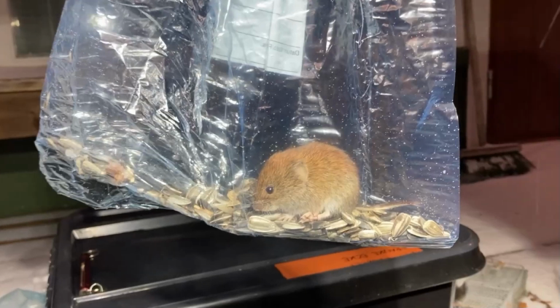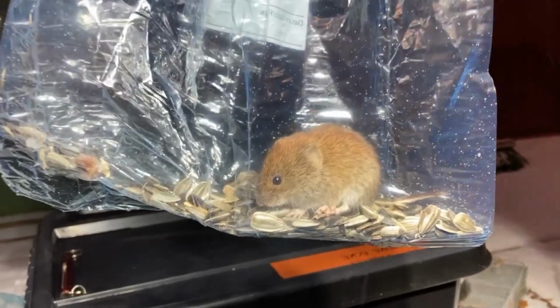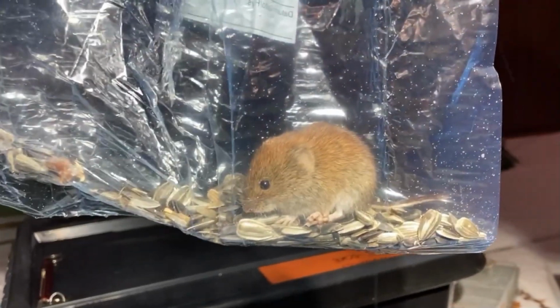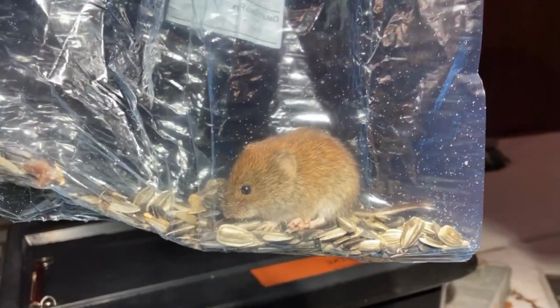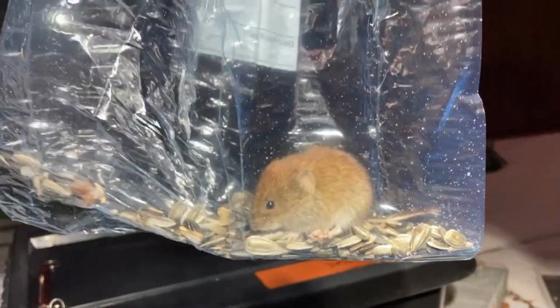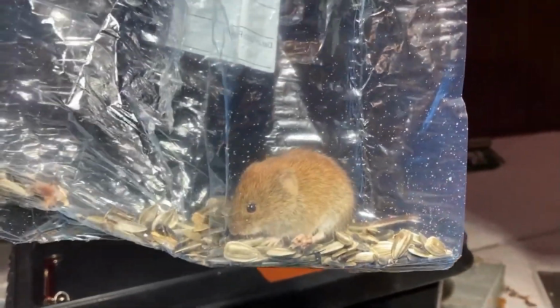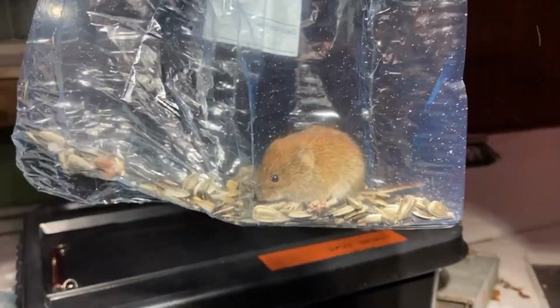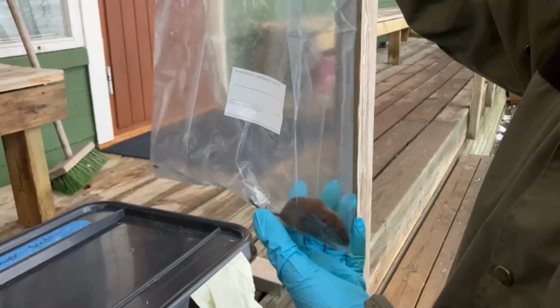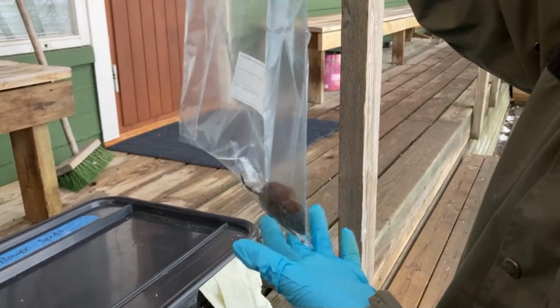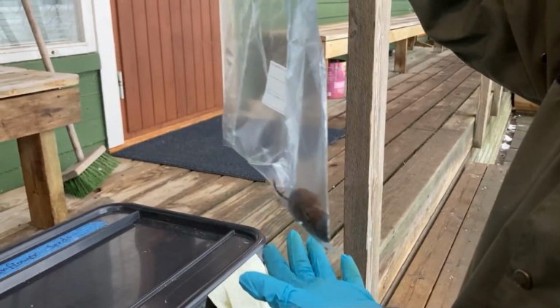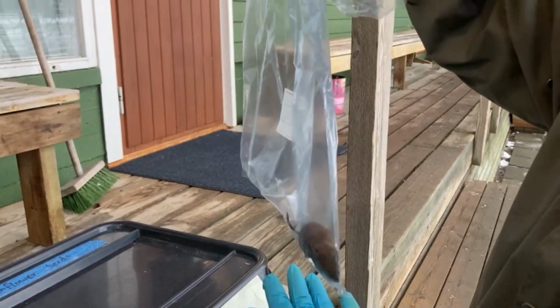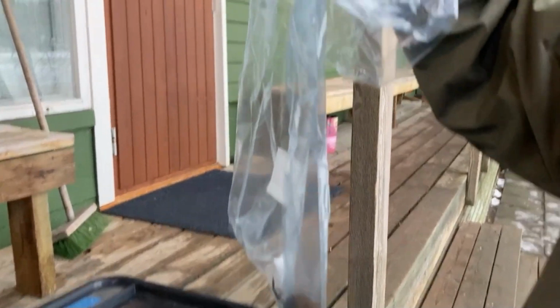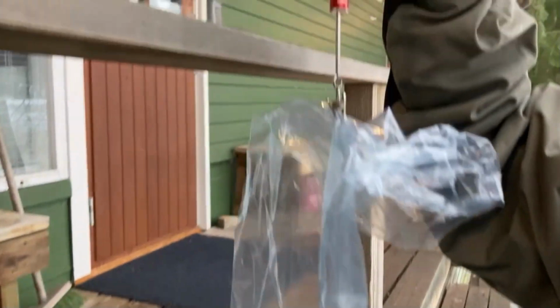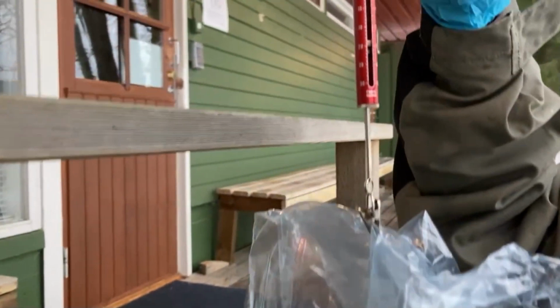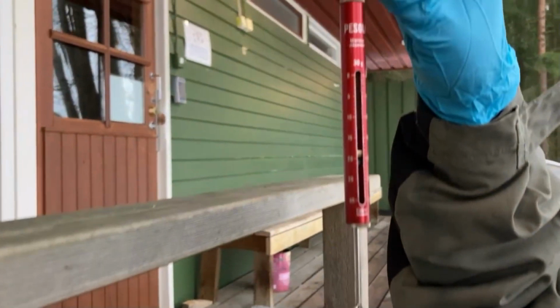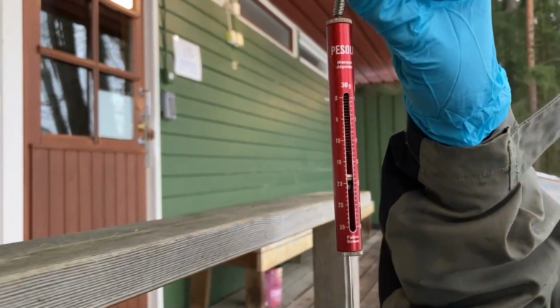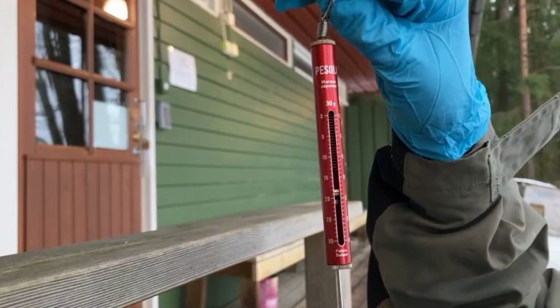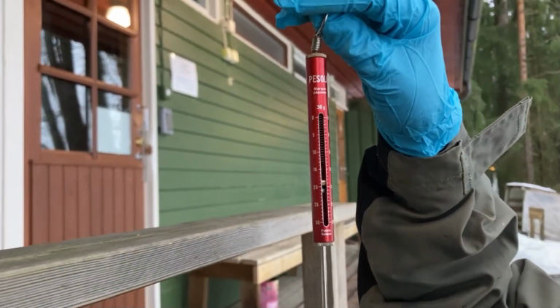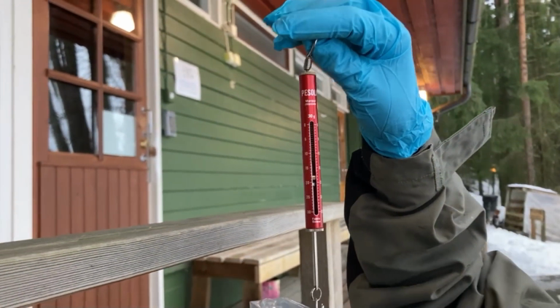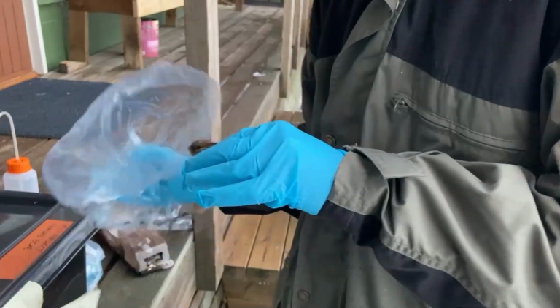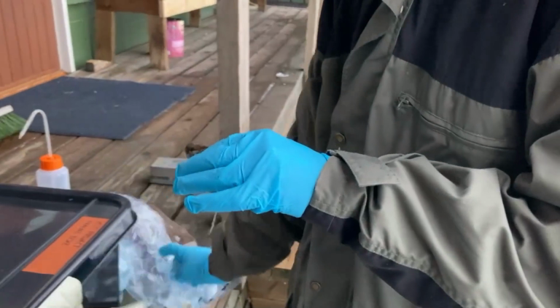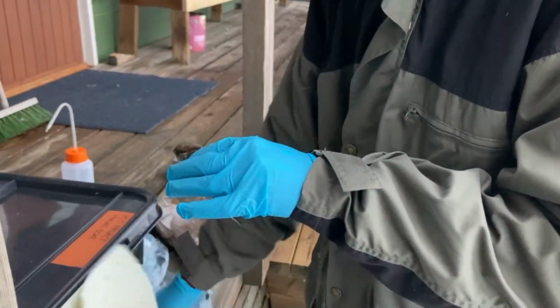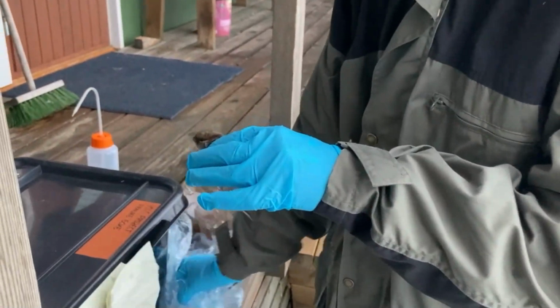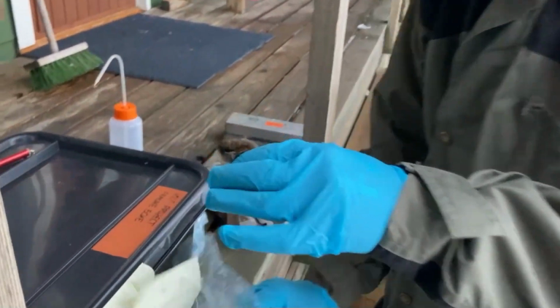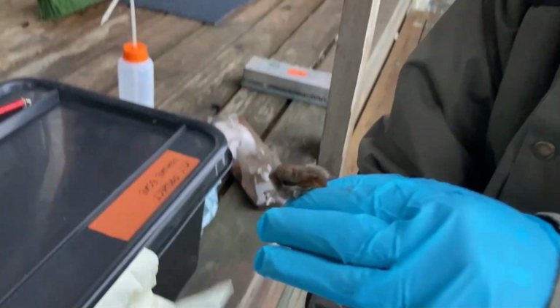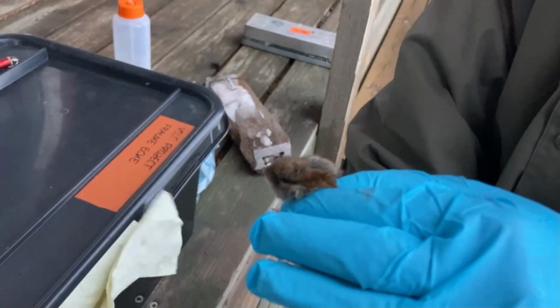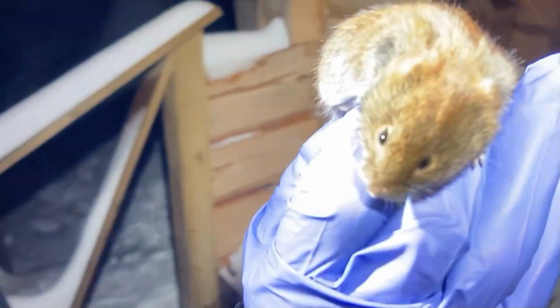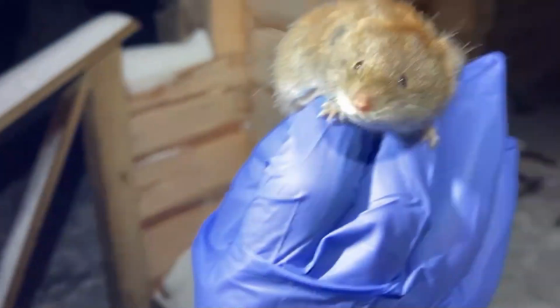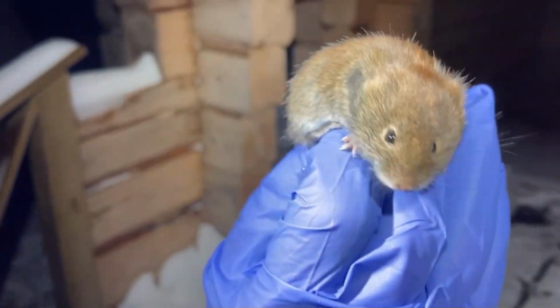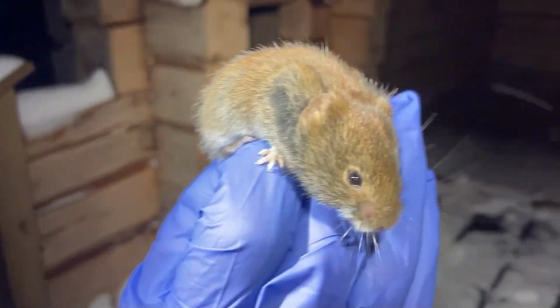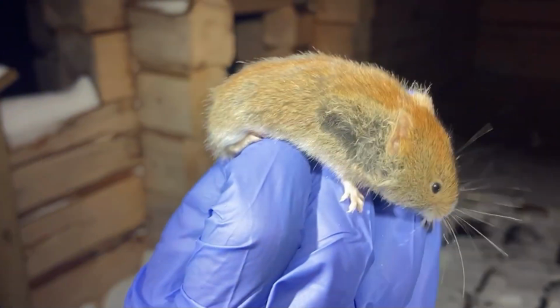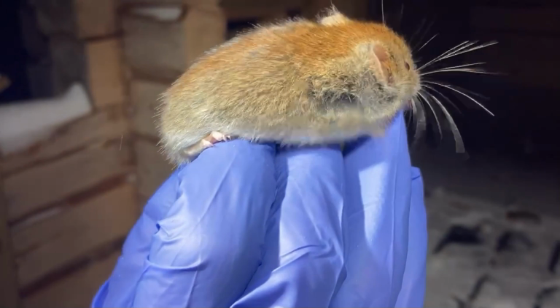The voles are then relocated from their traps into a plastic bag so they can be weighed. After taking the individuals out of the bag, we like to give them some time to get familiar with the situation.